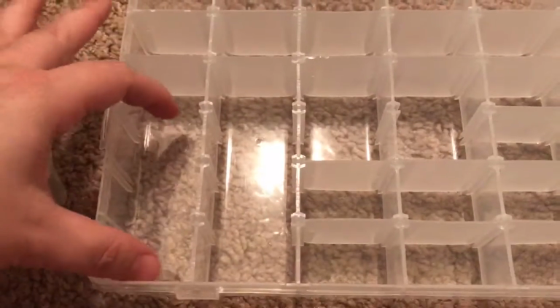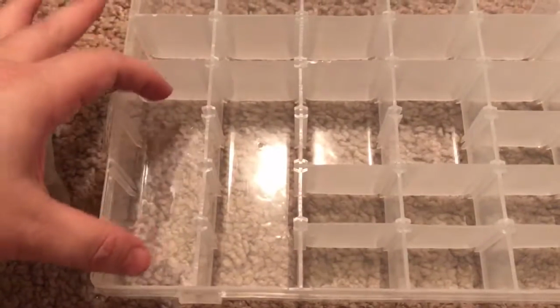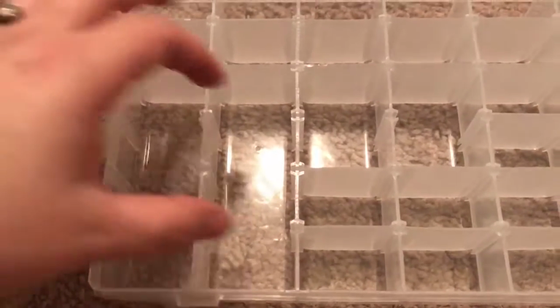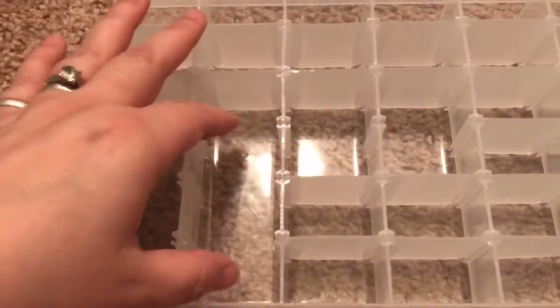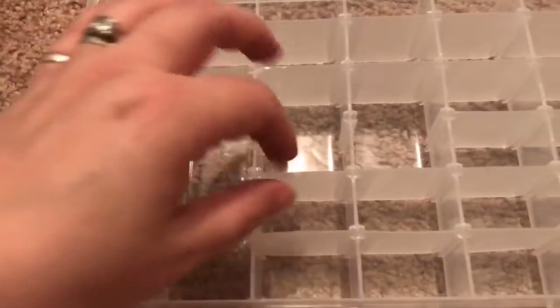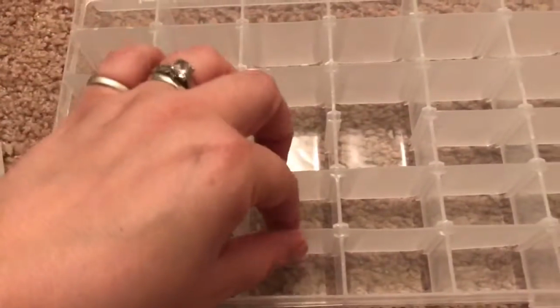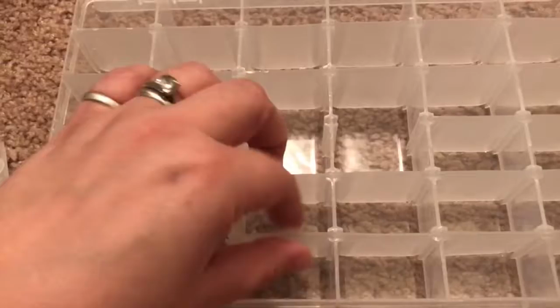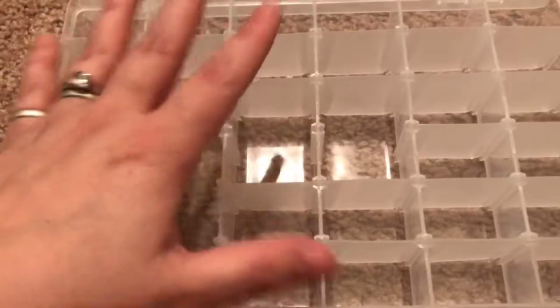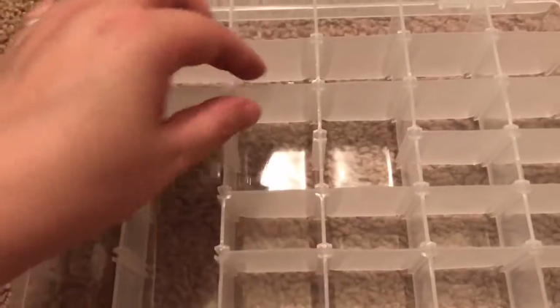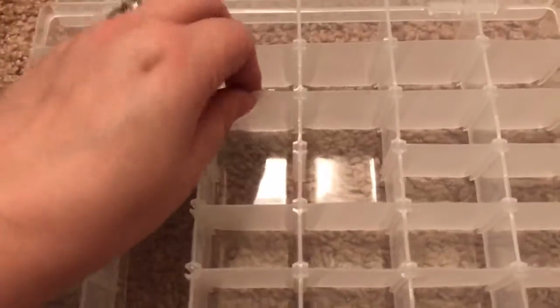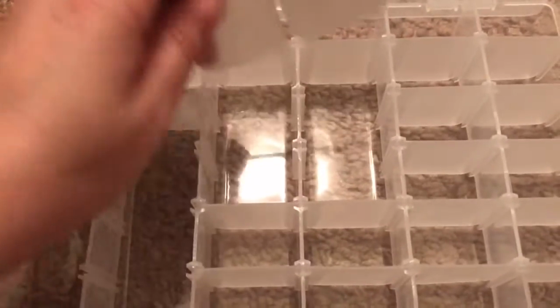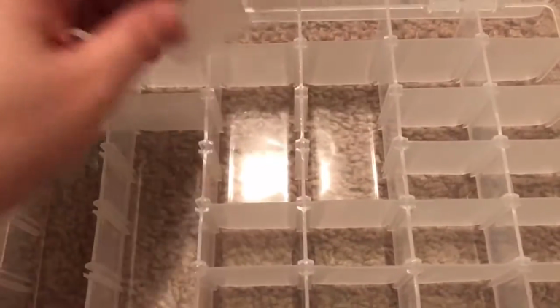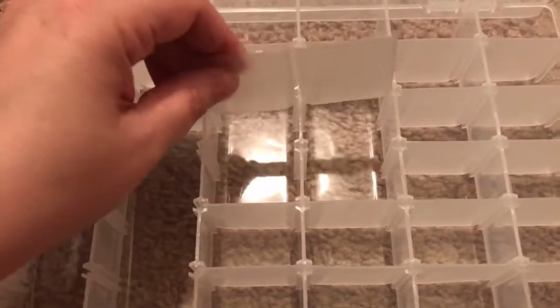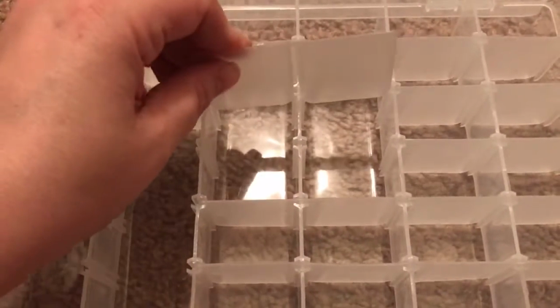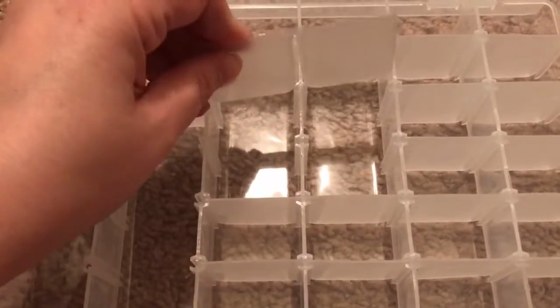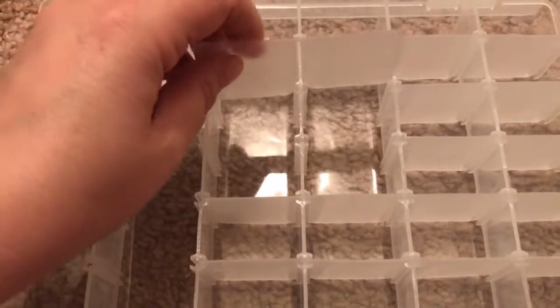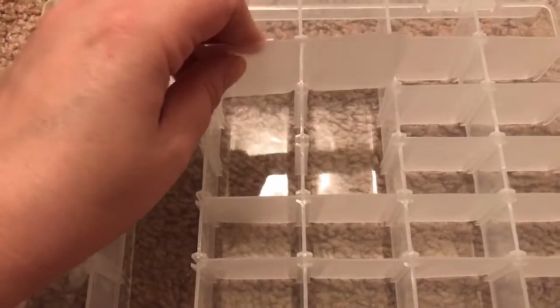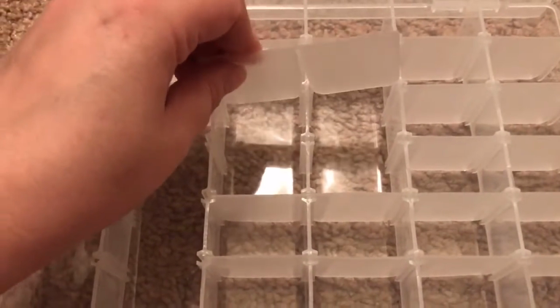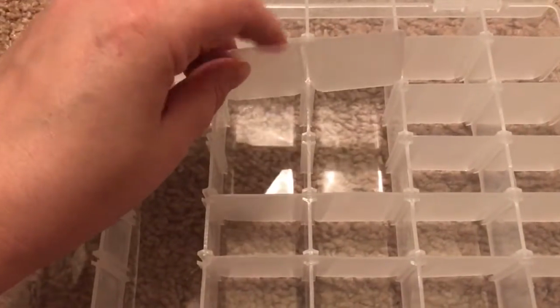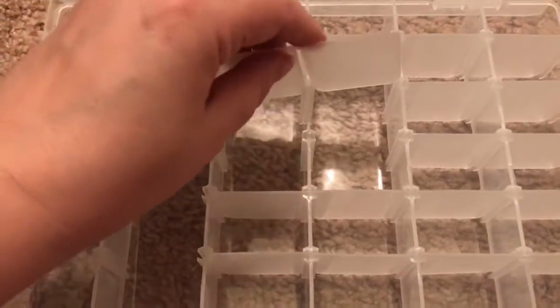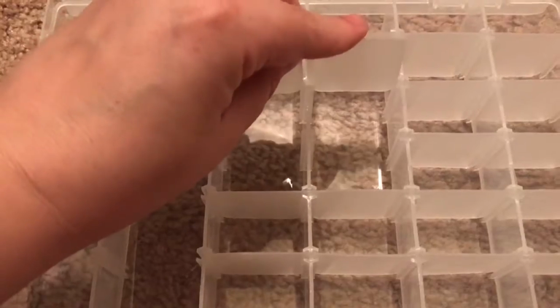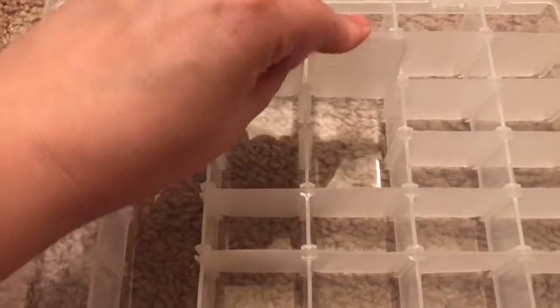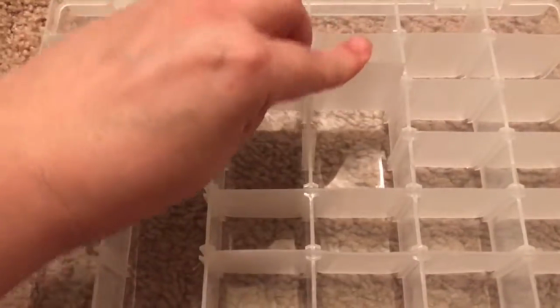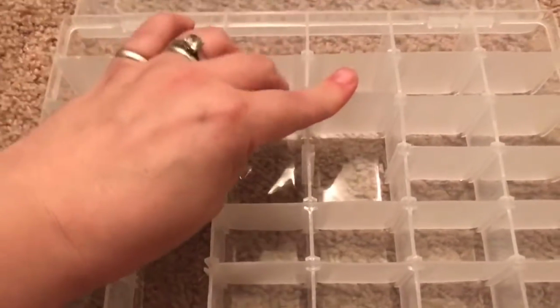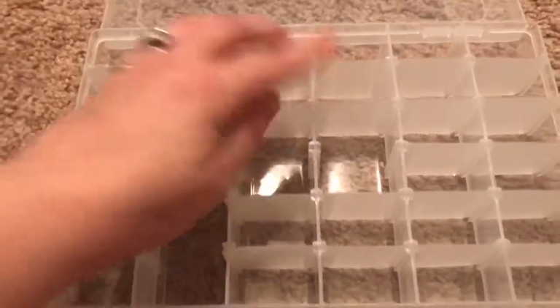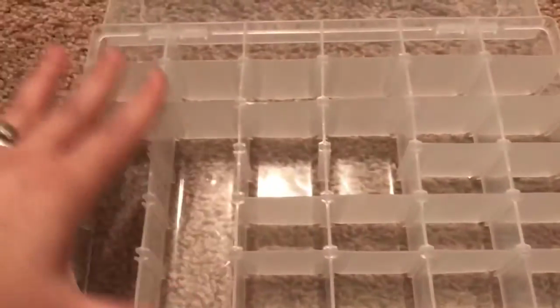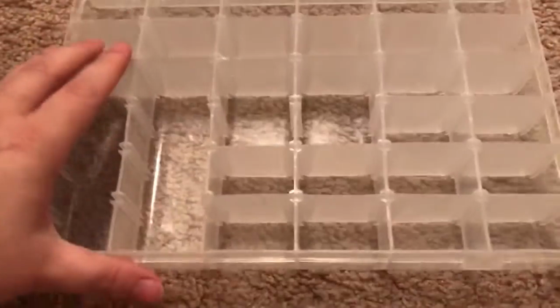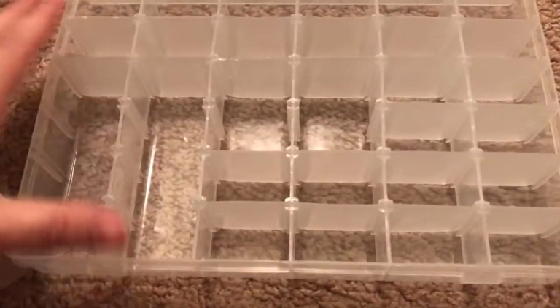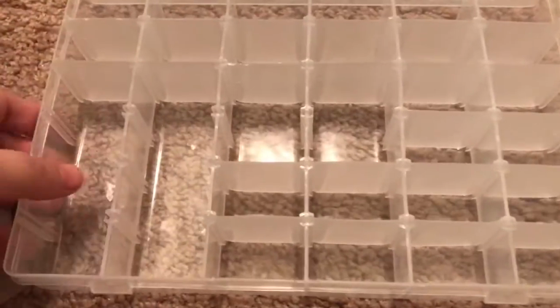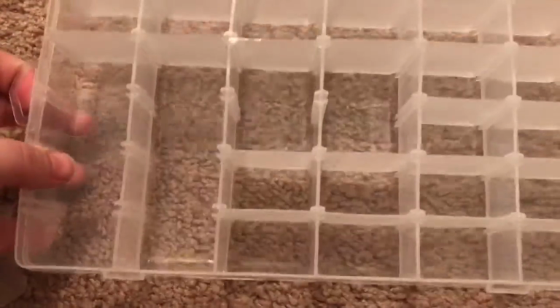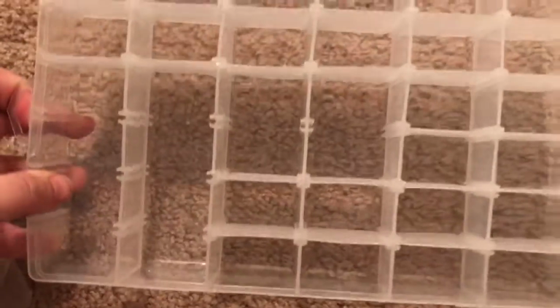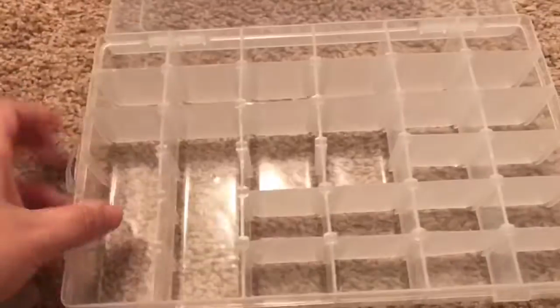You can put some lip gloss in here, you can put some crafting supplies, jewelry — you can make jewelry, you can put beads in here, fasteners. You can even really use this for the men for tackle boxes.